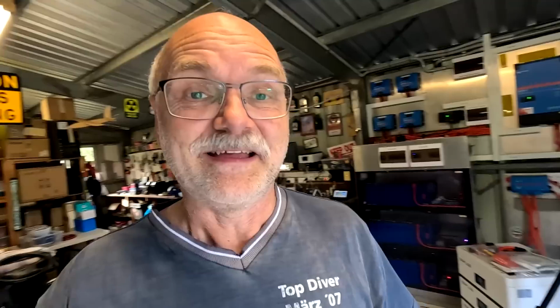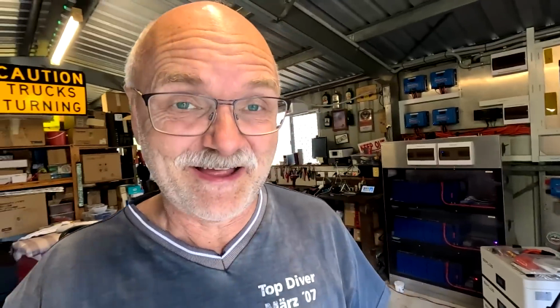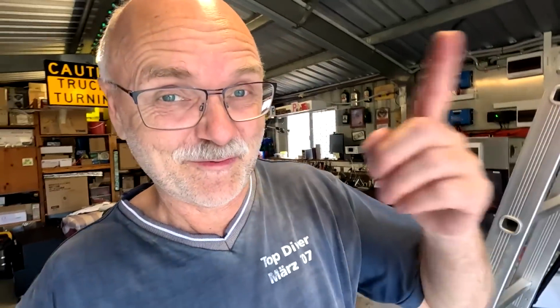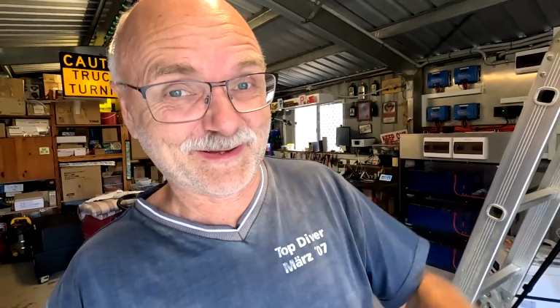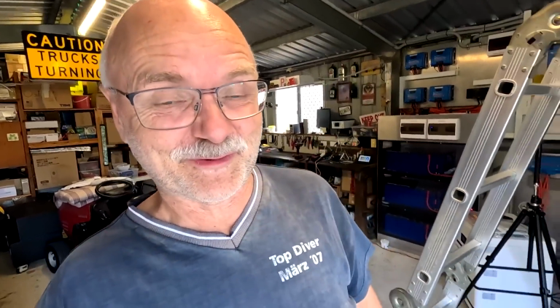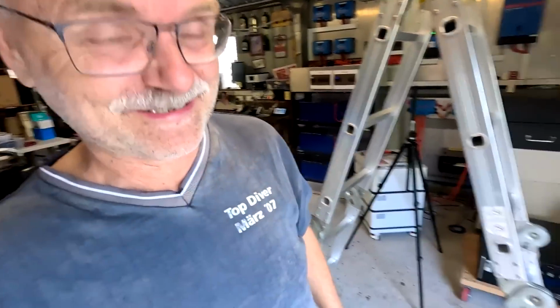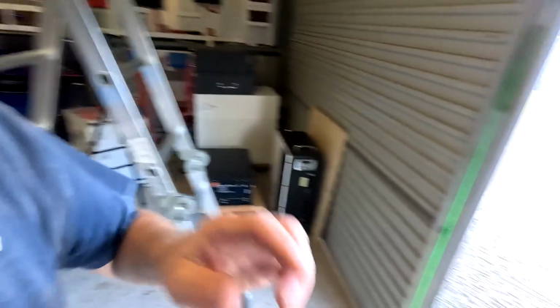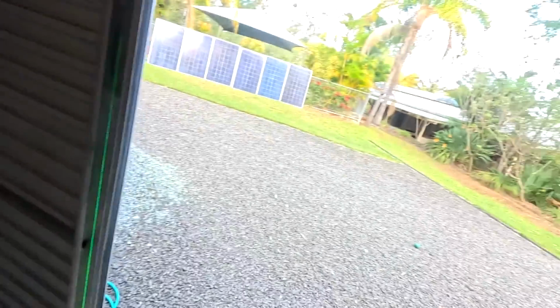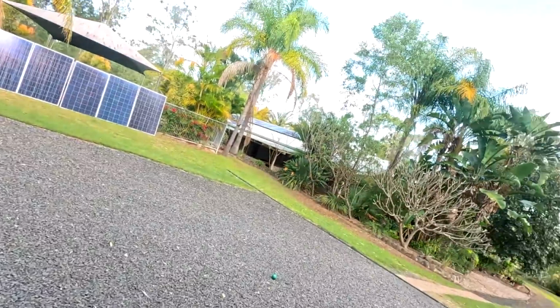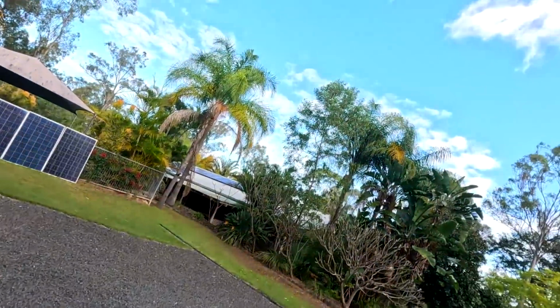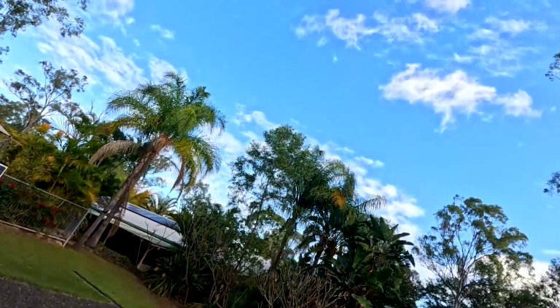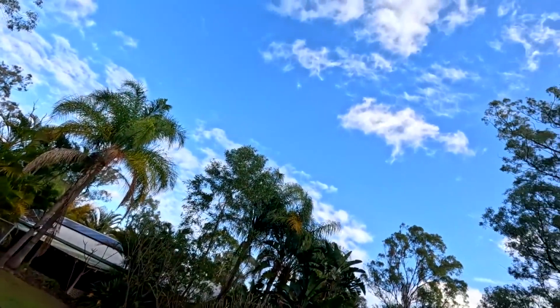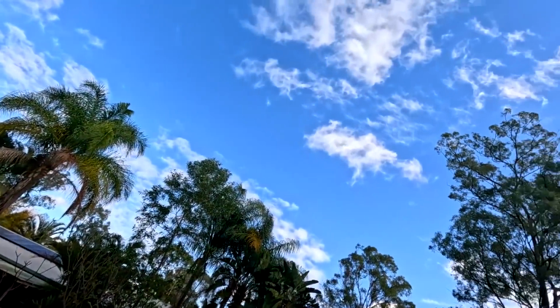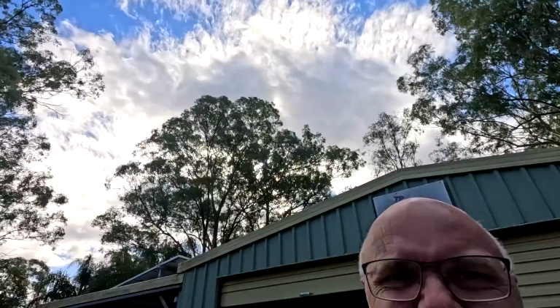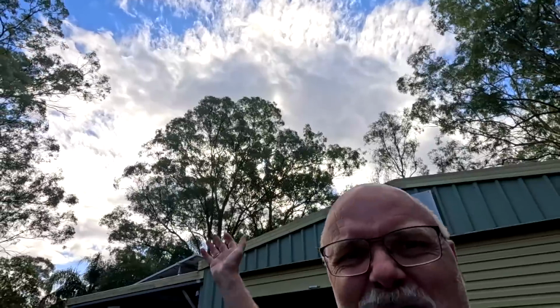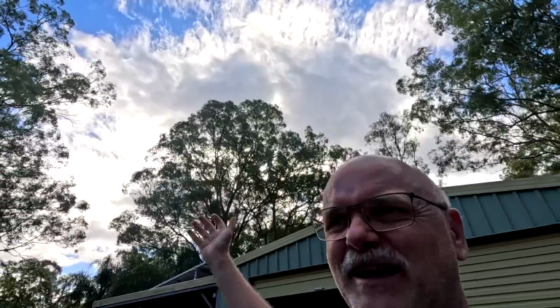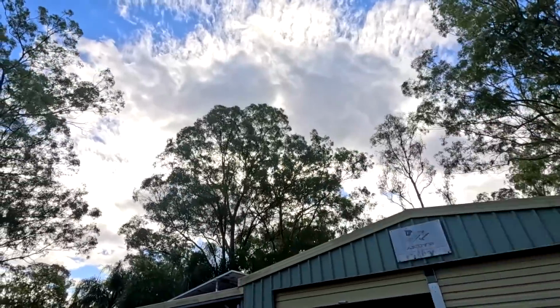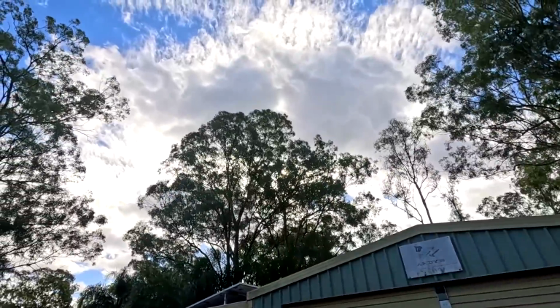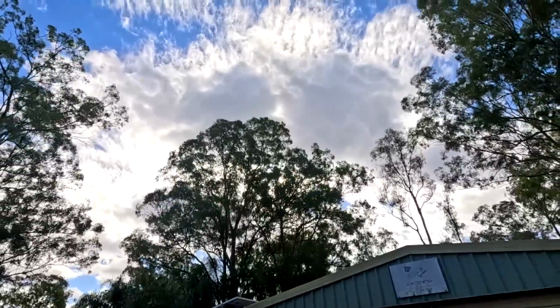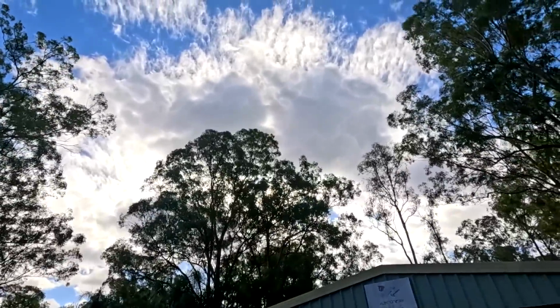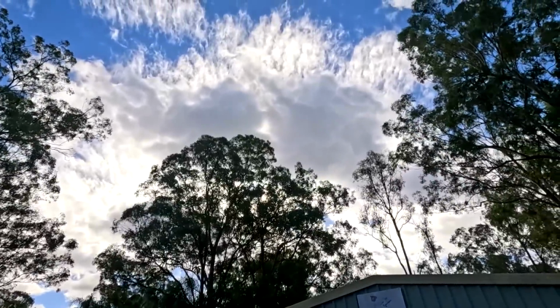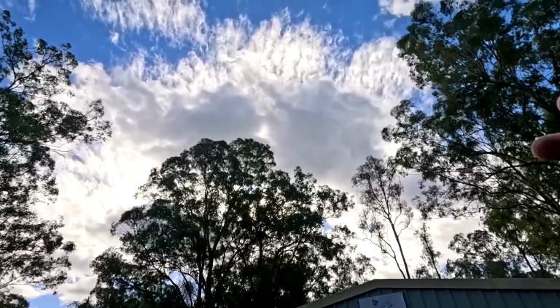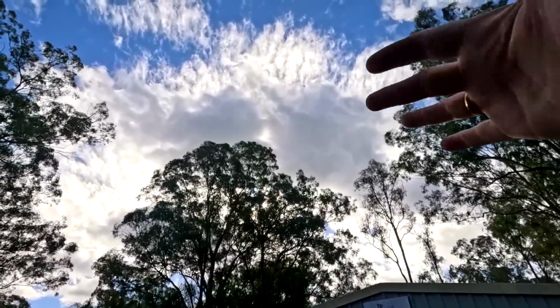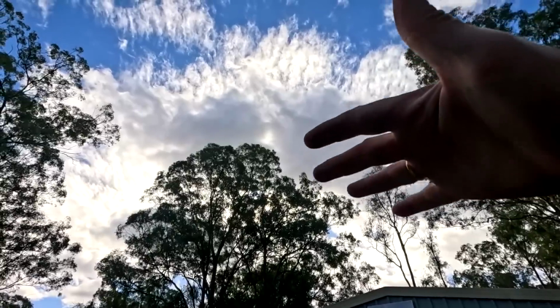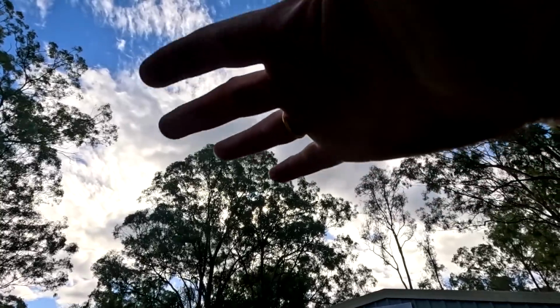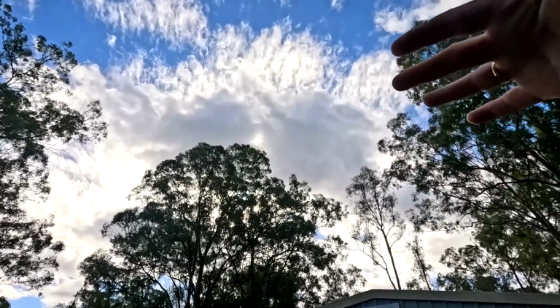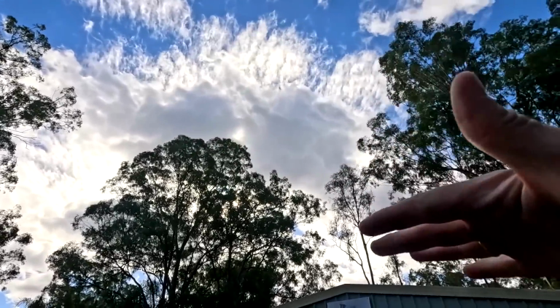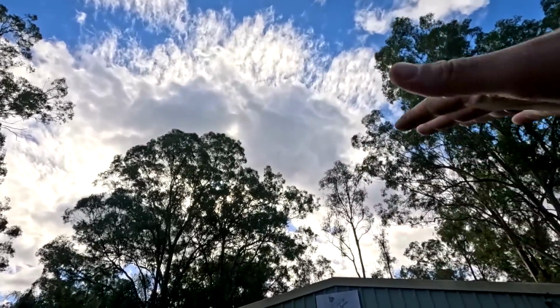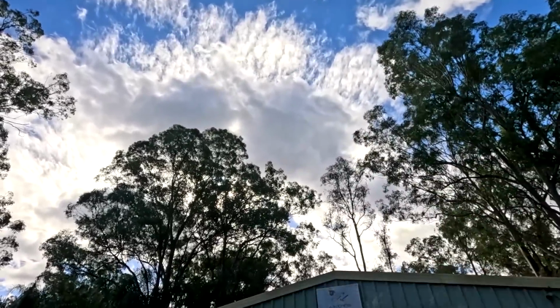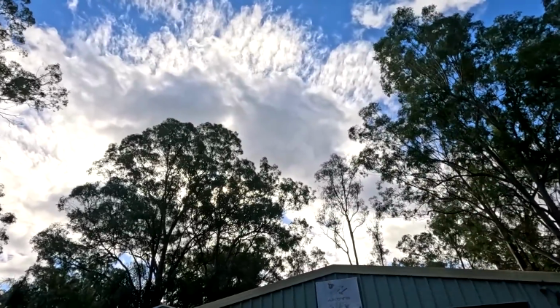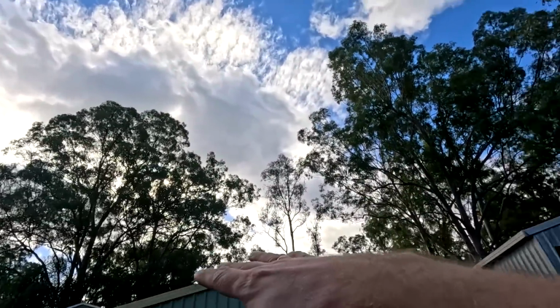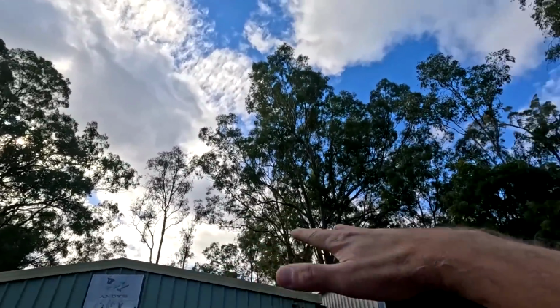Welcome back to the Off-Cut Garage here in sunny weather. It's a beautiful day today. Look at the cloud situation — perfect for me. It gives me enough reflection and diffuses the light onto all of the solar panels here.